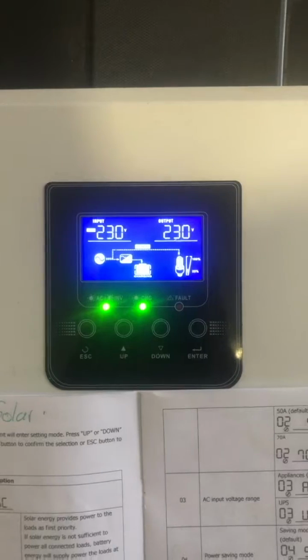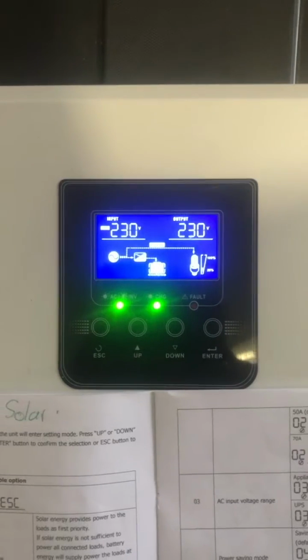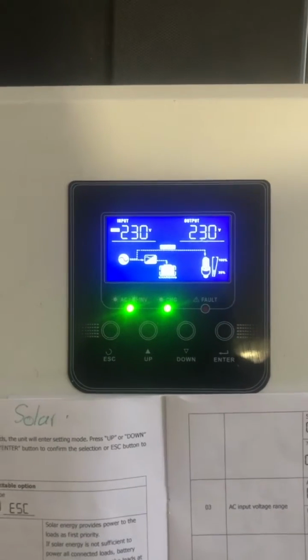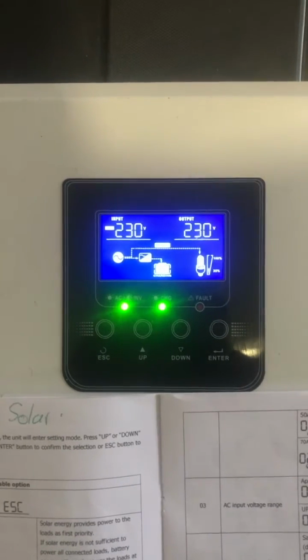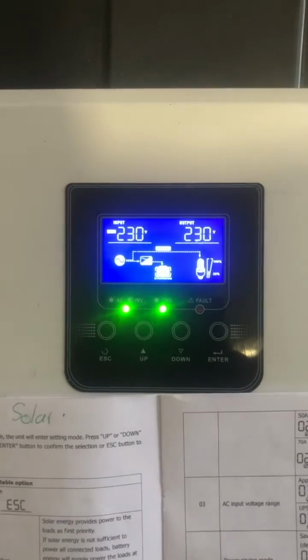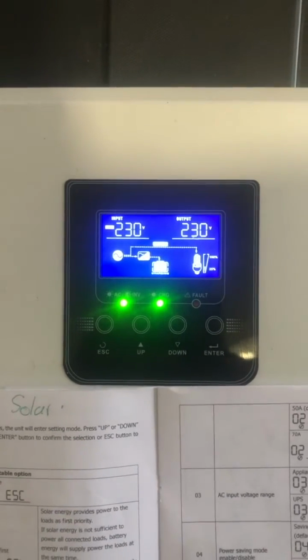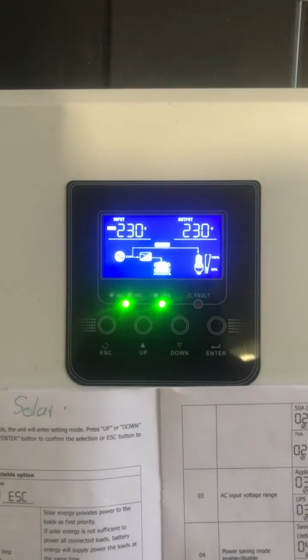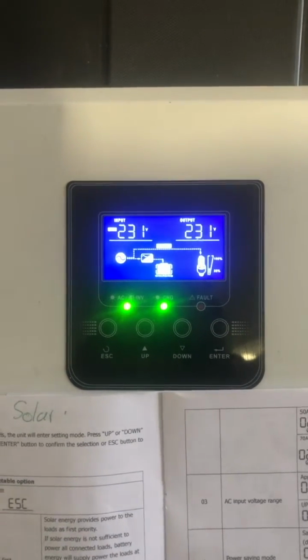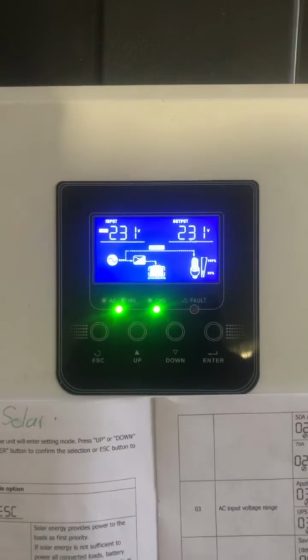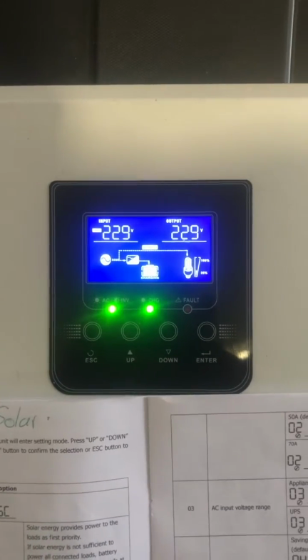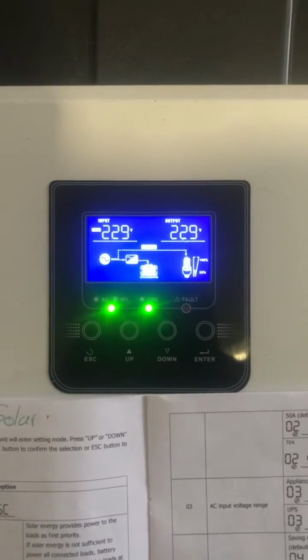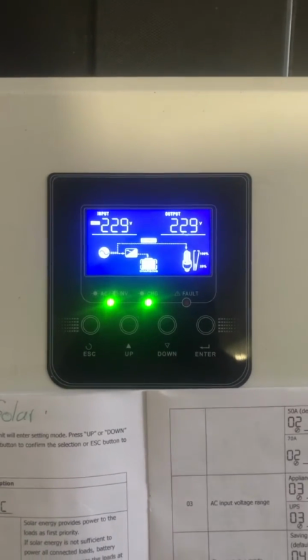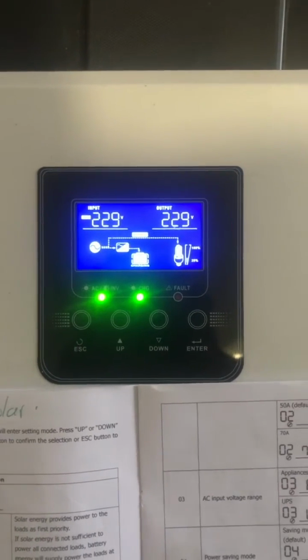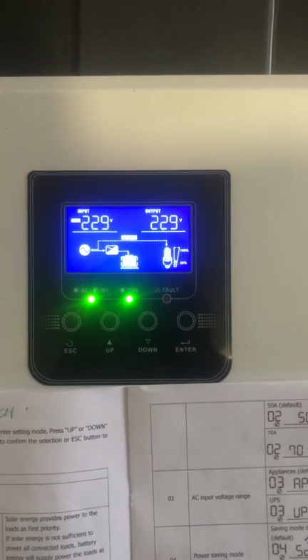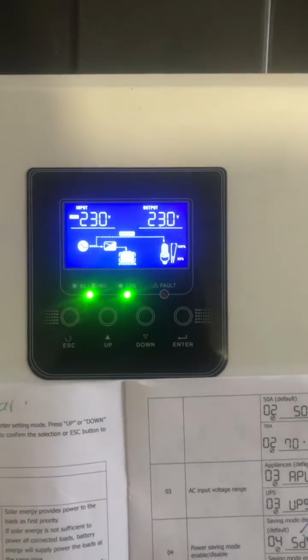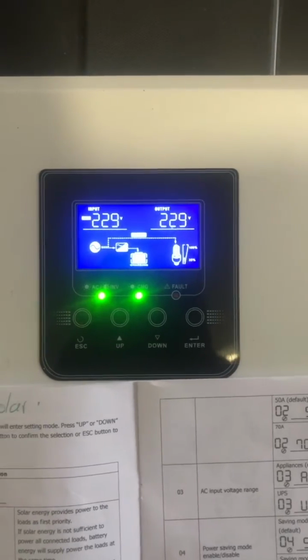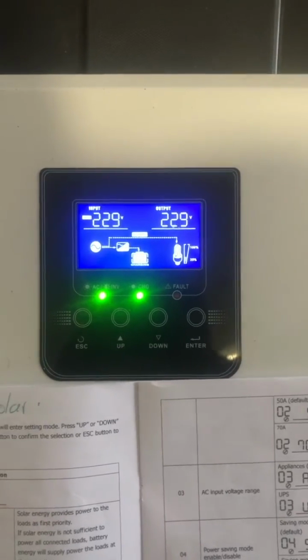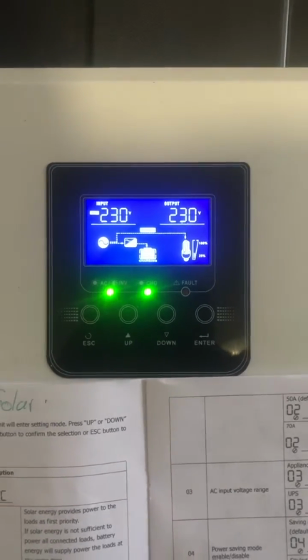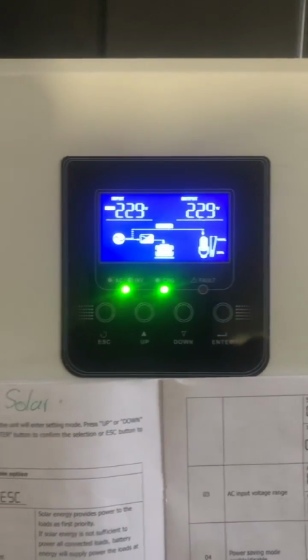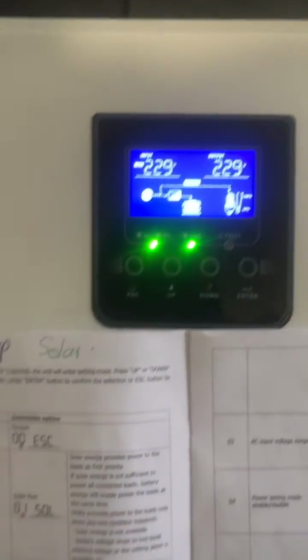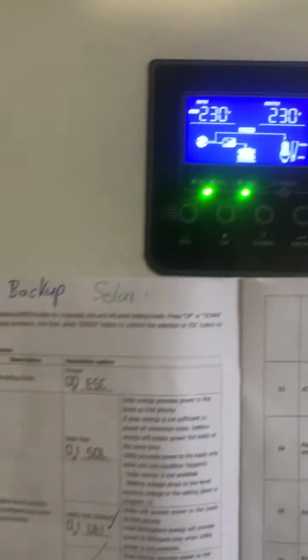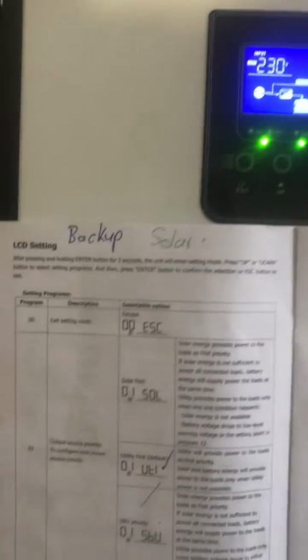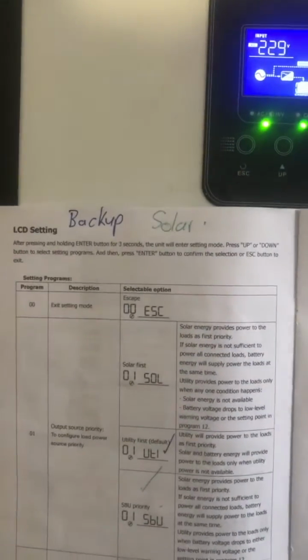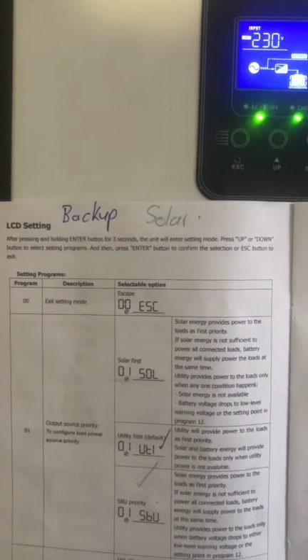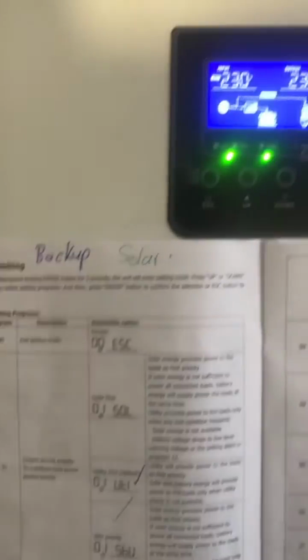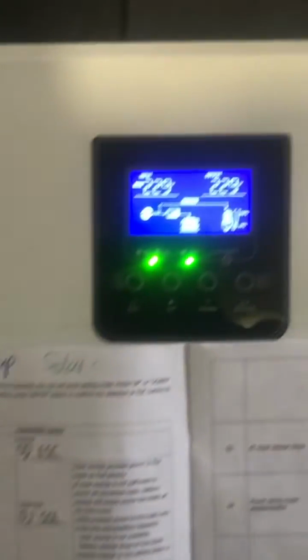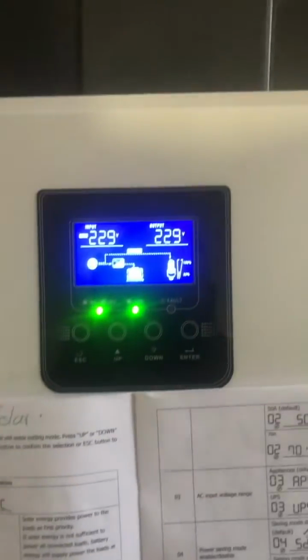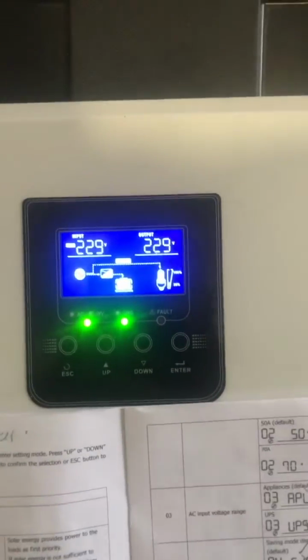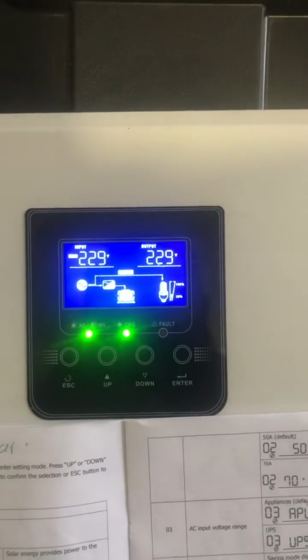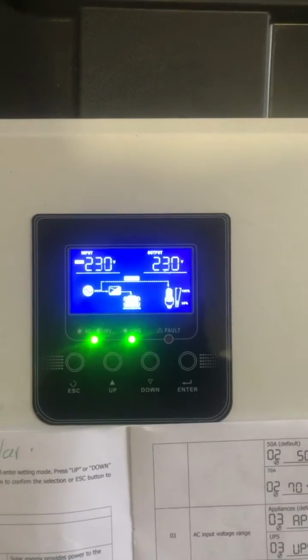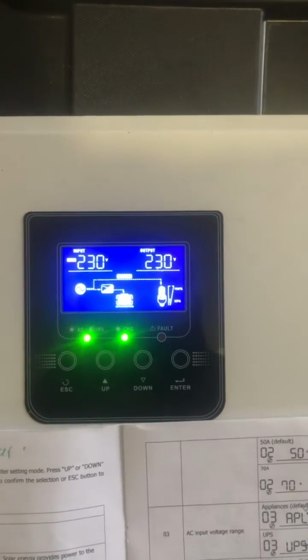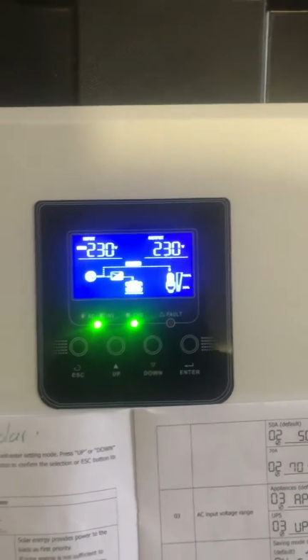Hey guys, welcome and thank you for looking at our video. This is our video on setting up the 3kVA kit that we sell. We're going to be doing a backup setup today, so I'm going to run you through it step by step.